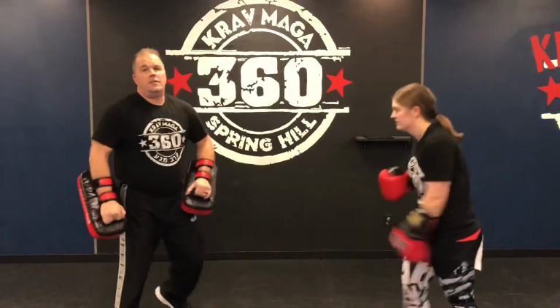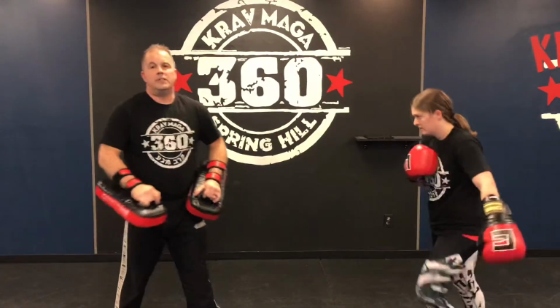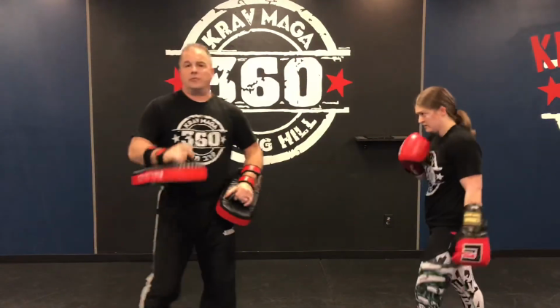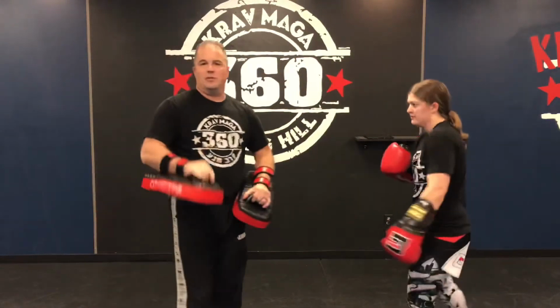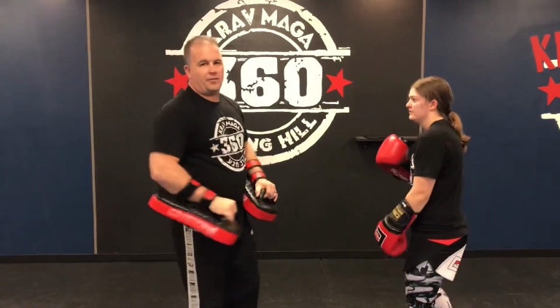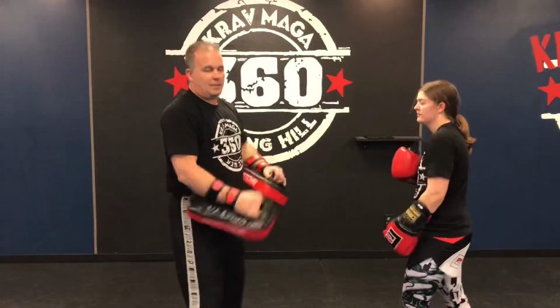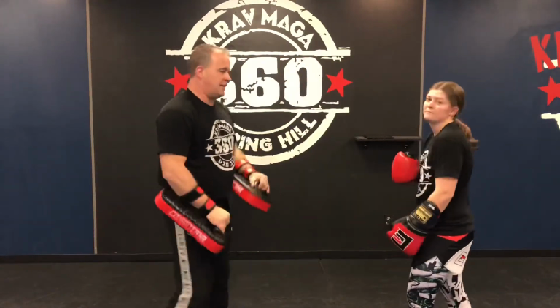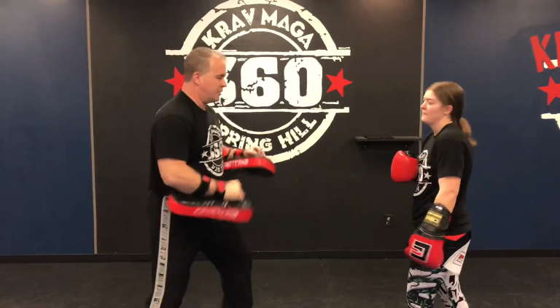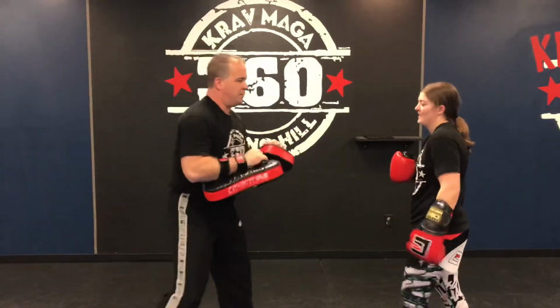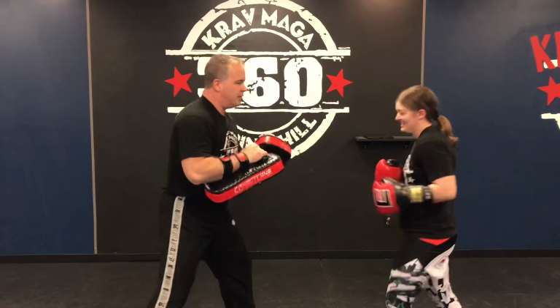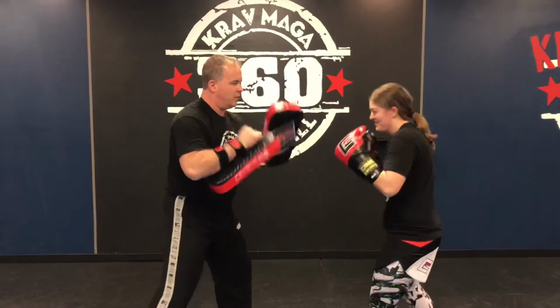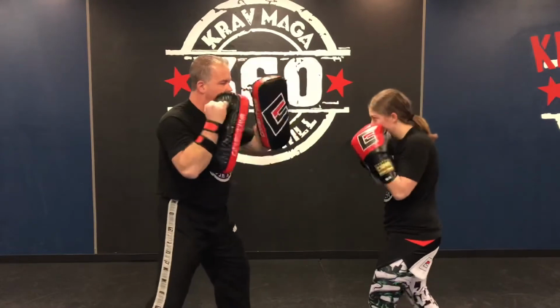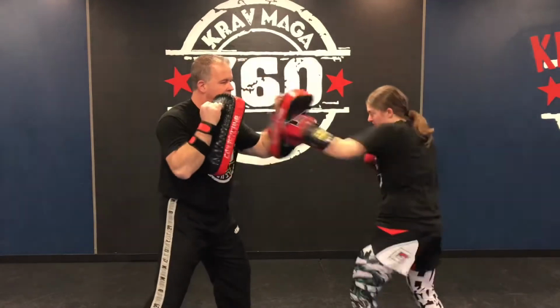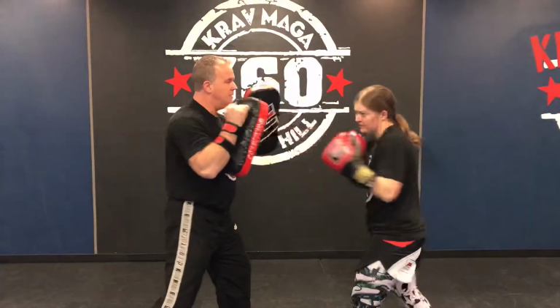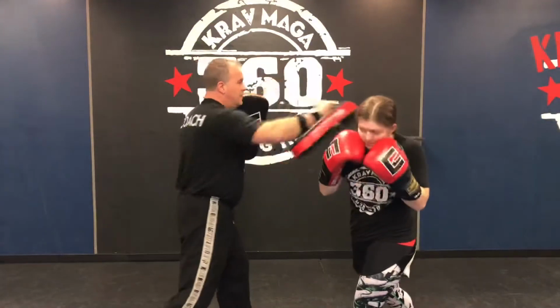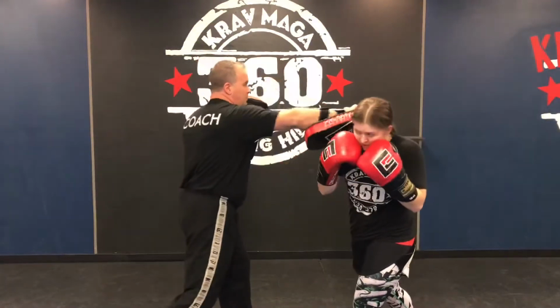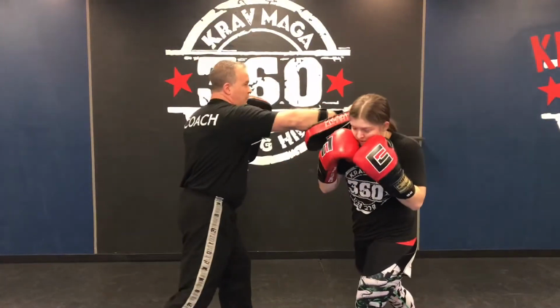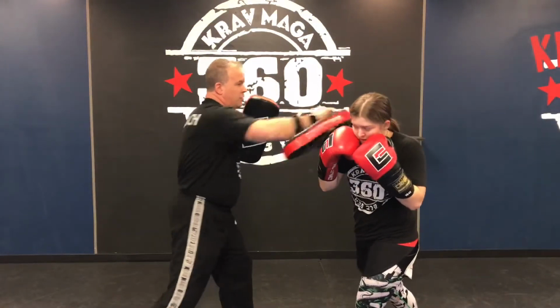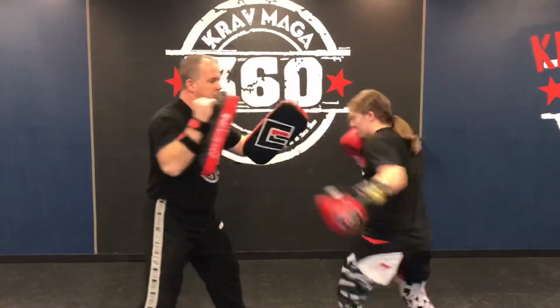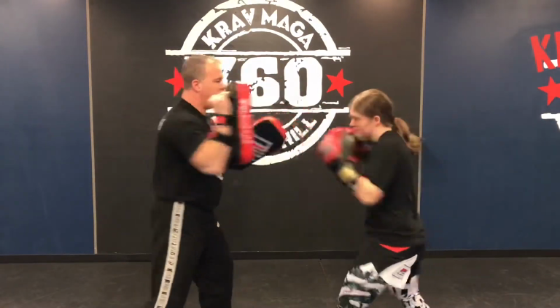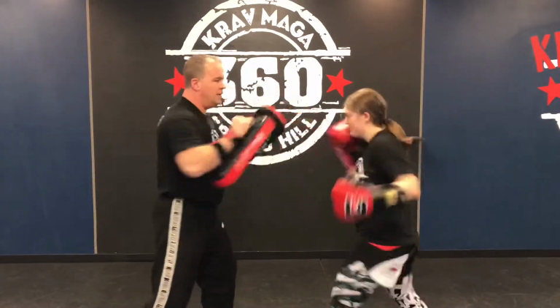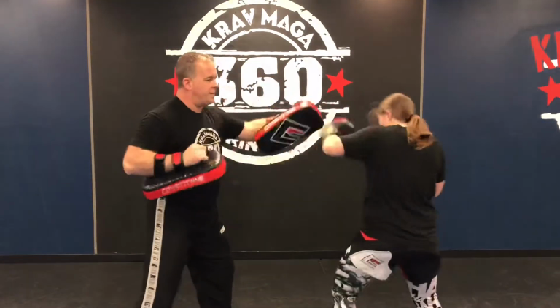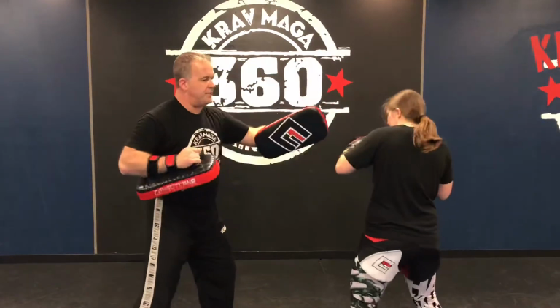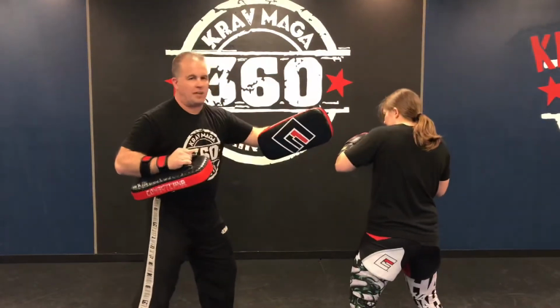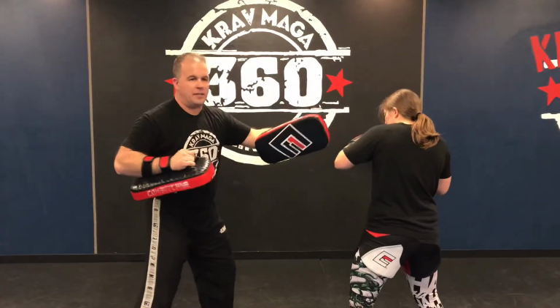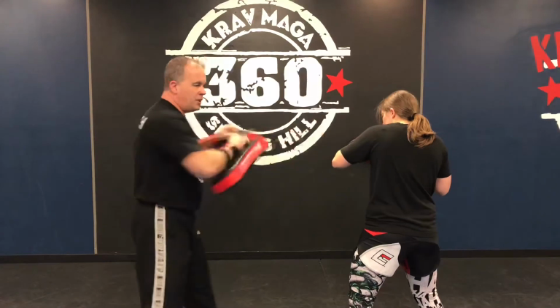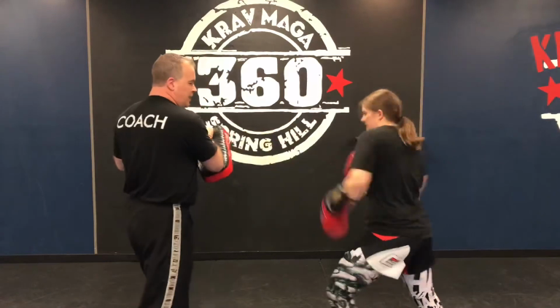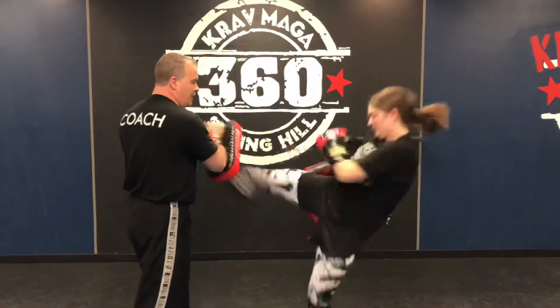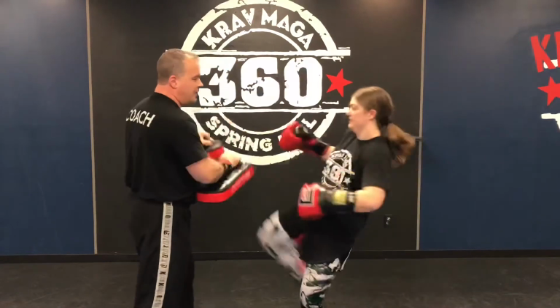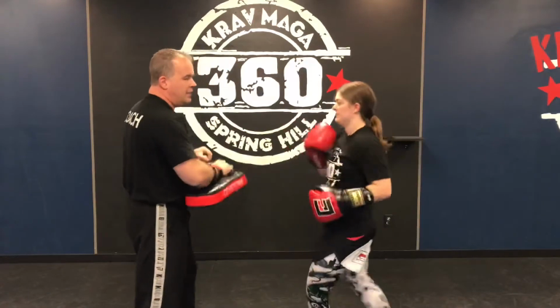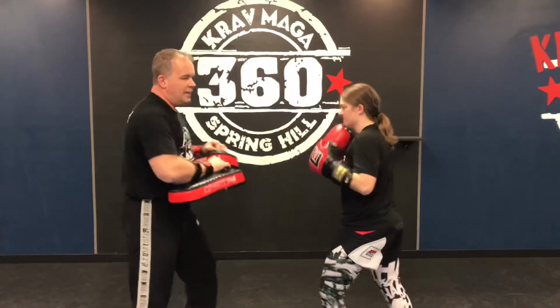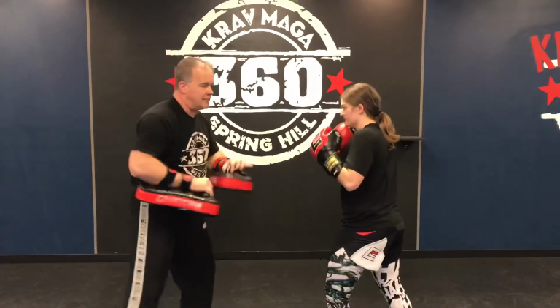So we're going to slow it down for the camera this time. From here, we're going to go one — comes back with a hook, cross hook, finish with a left punch, throws that right kick, and reset.